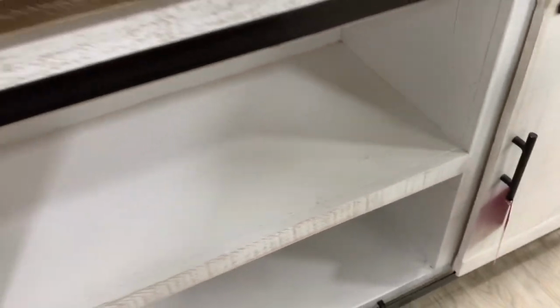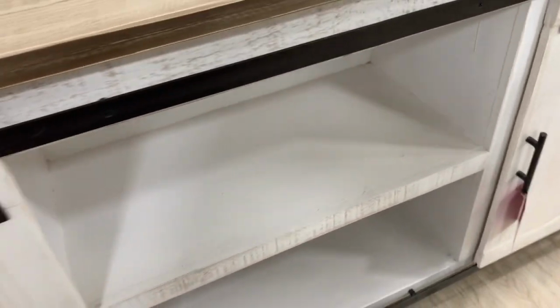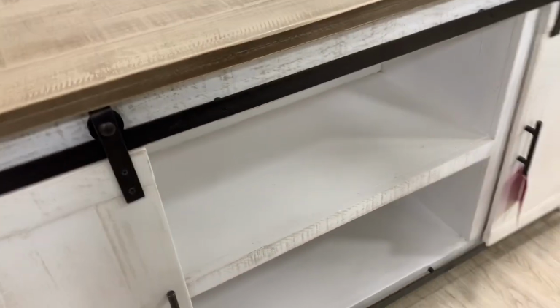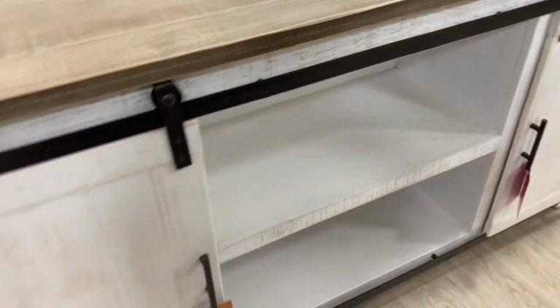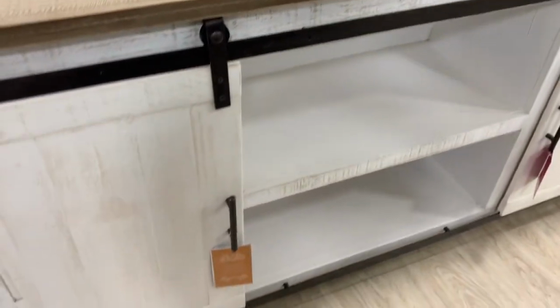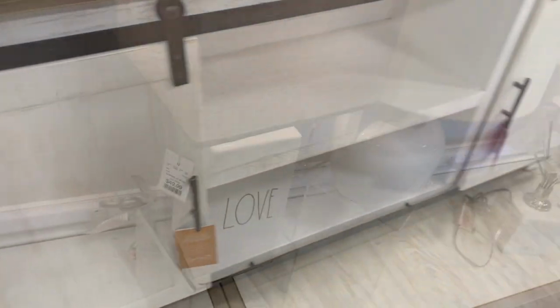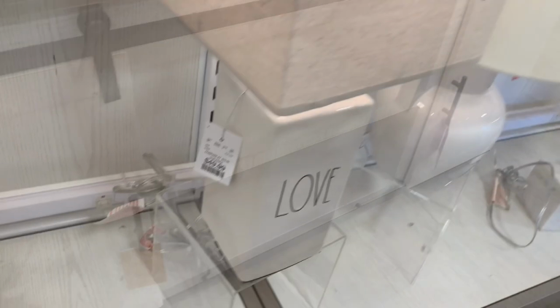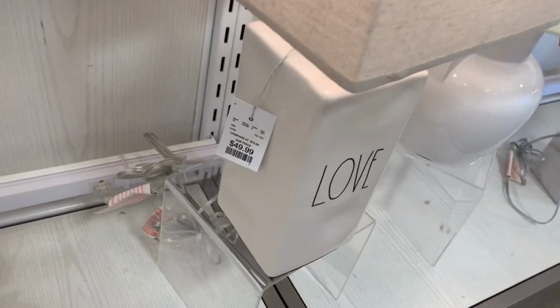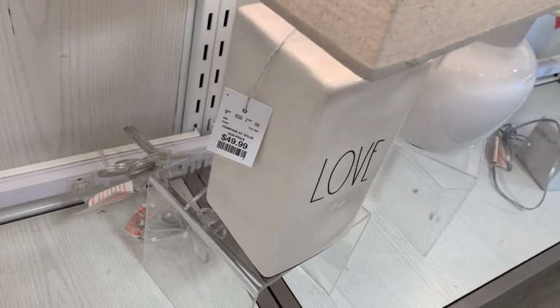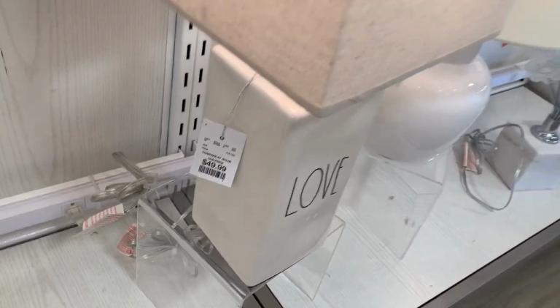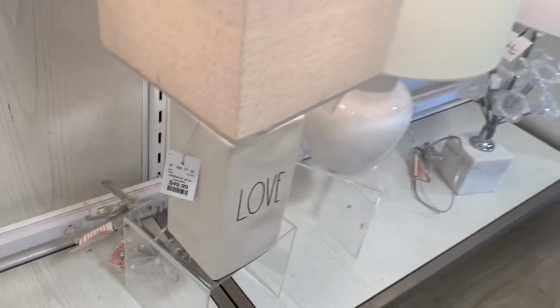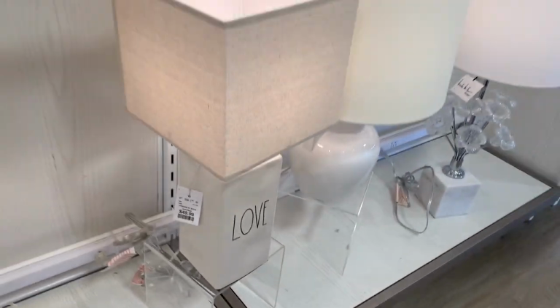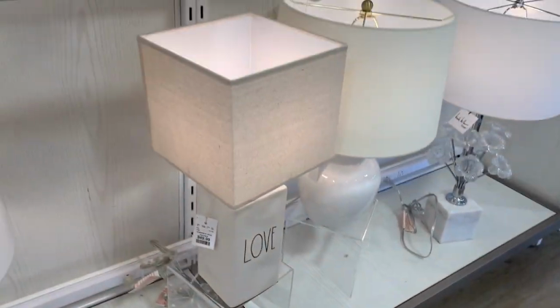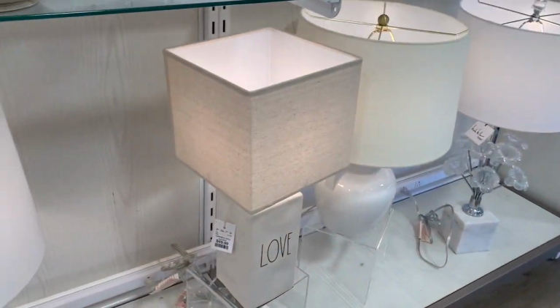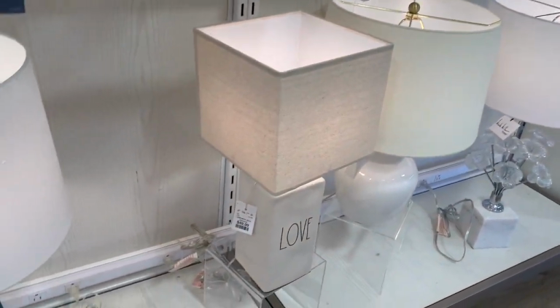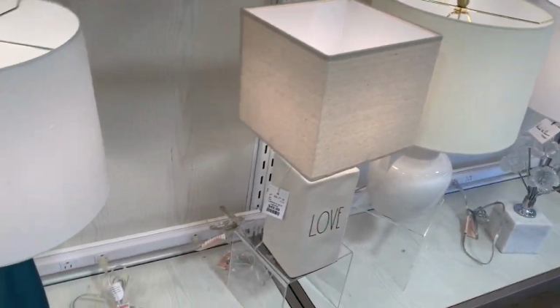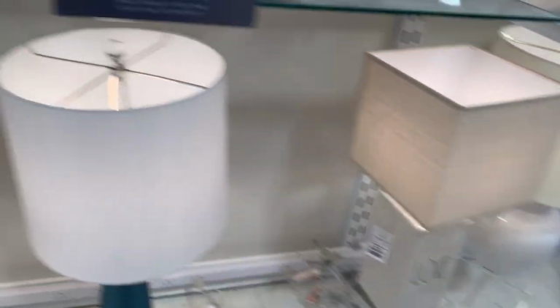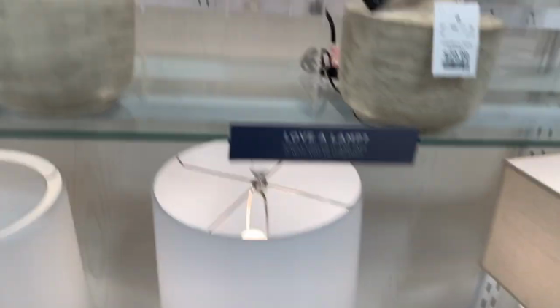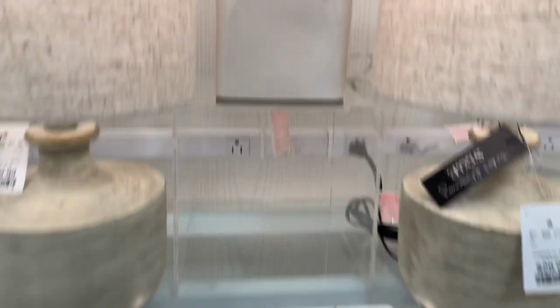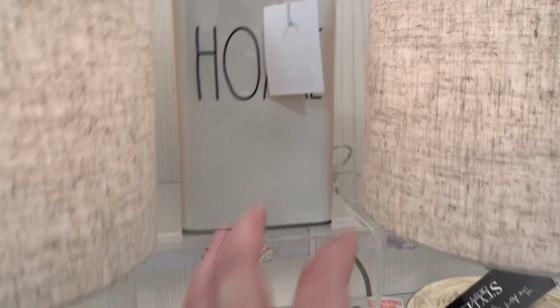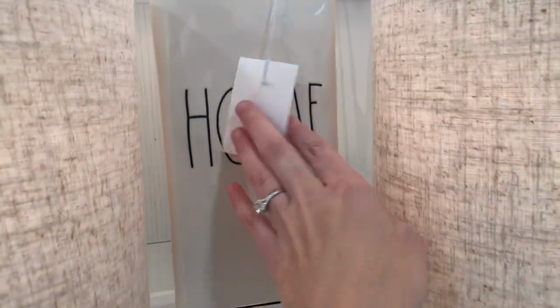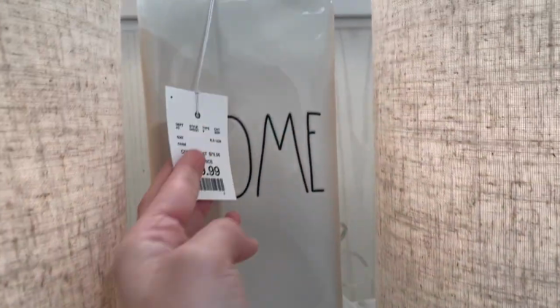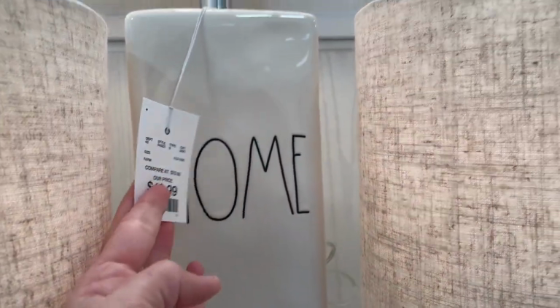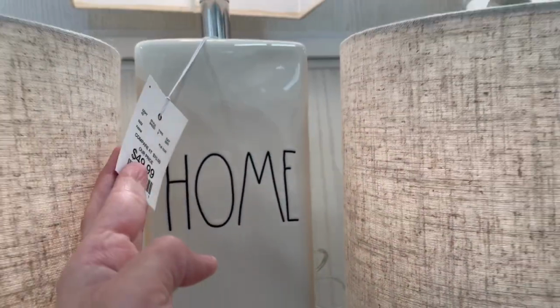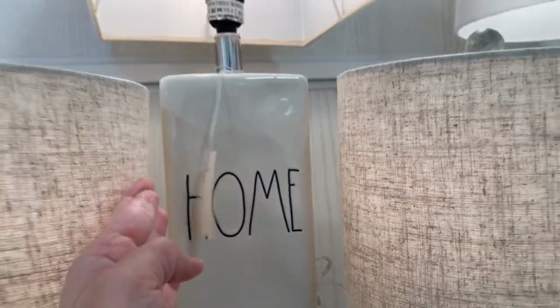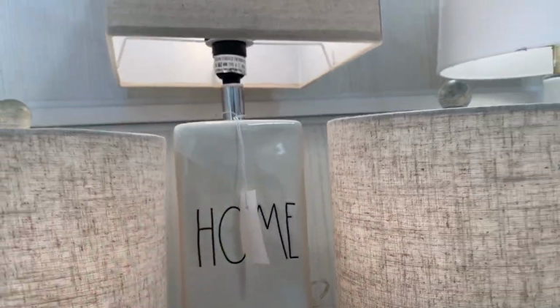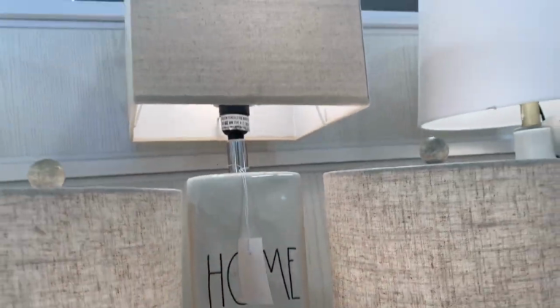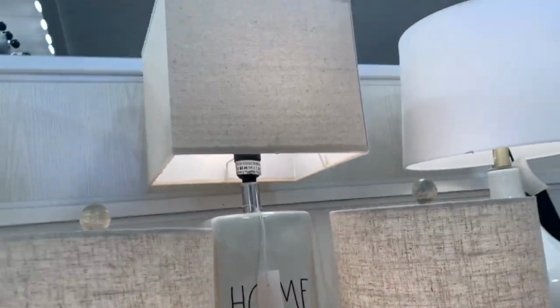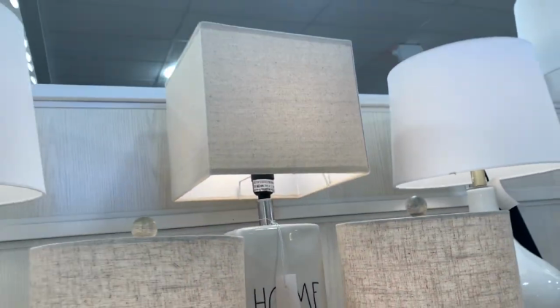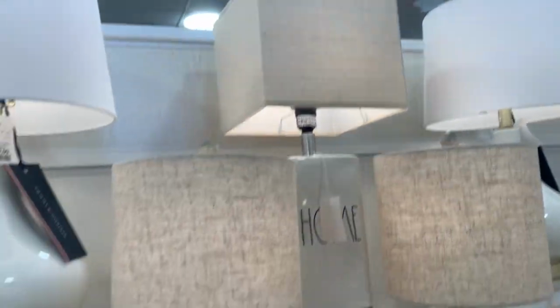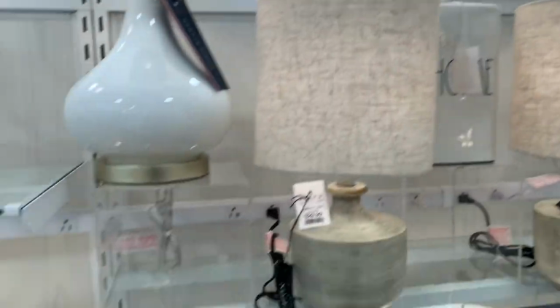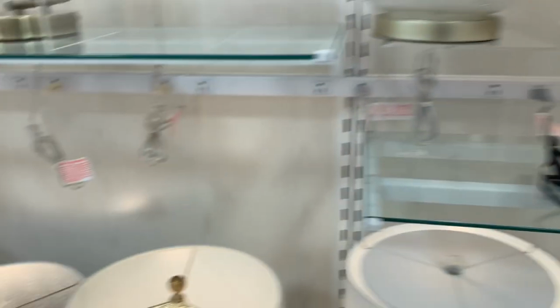We're going to make our way over to the lamps — I do find a couple of Rae Dunn lamps here. I thought they were really cute. I'm just going to pan through and show you some options if you're looking for a lamp — maybe something will catch your eye and you can go check out your Home Goods.